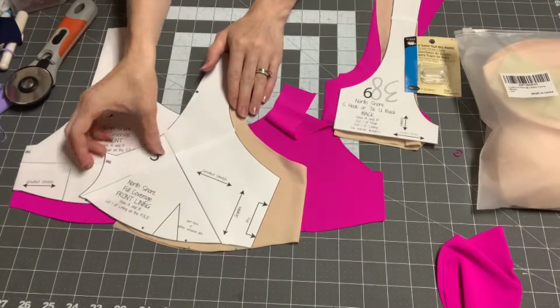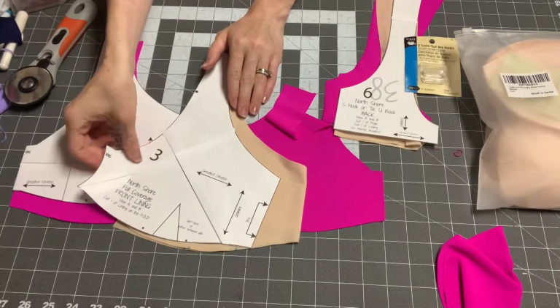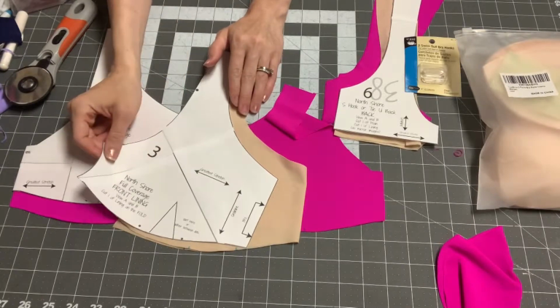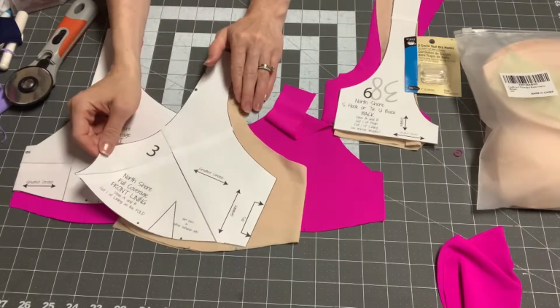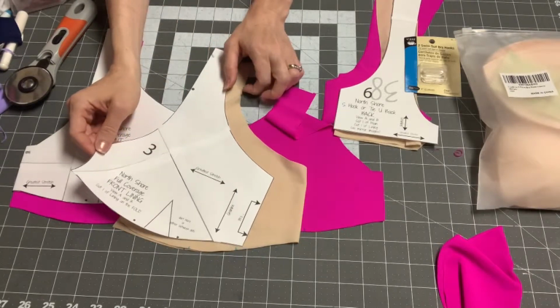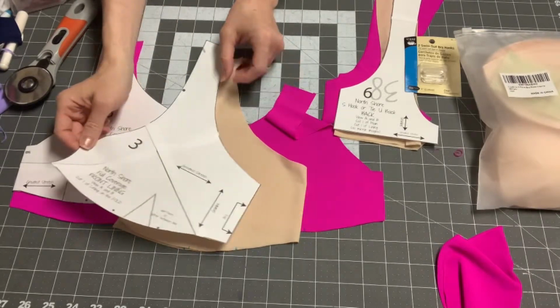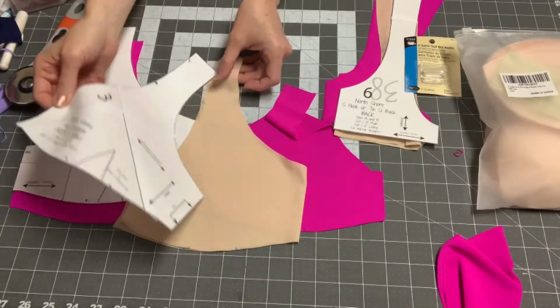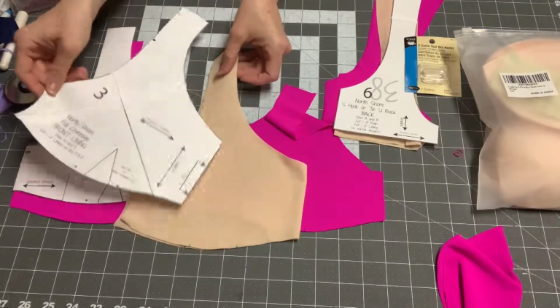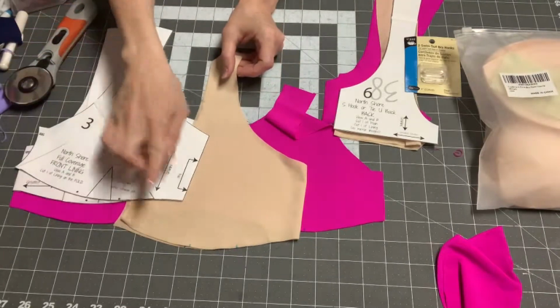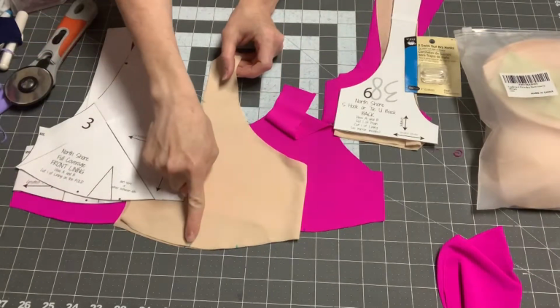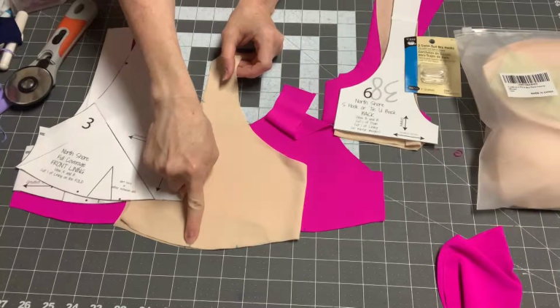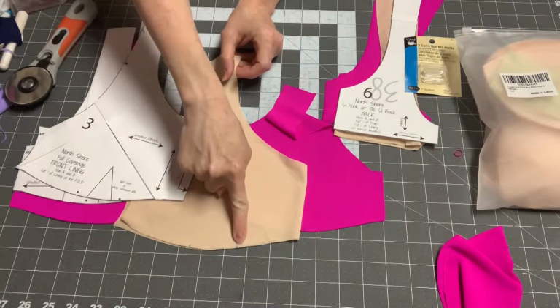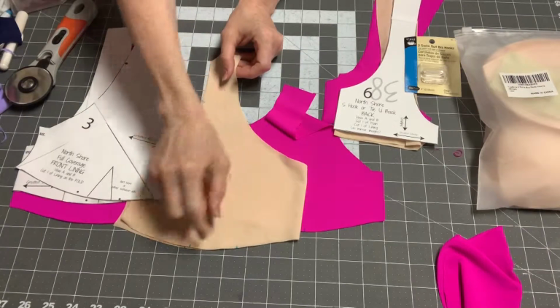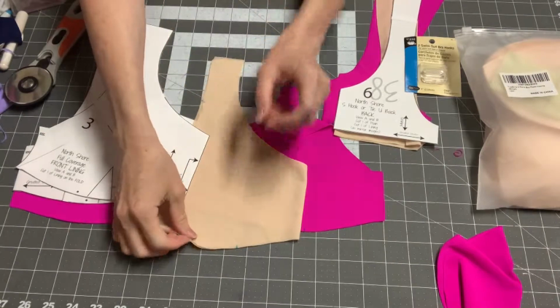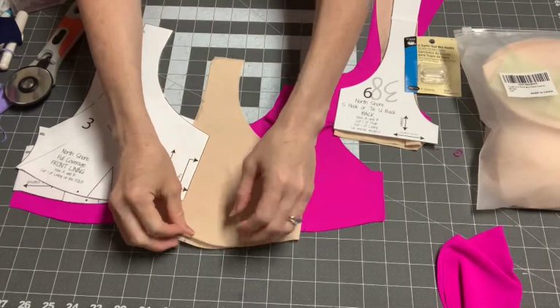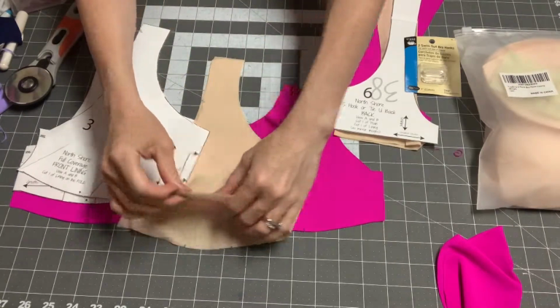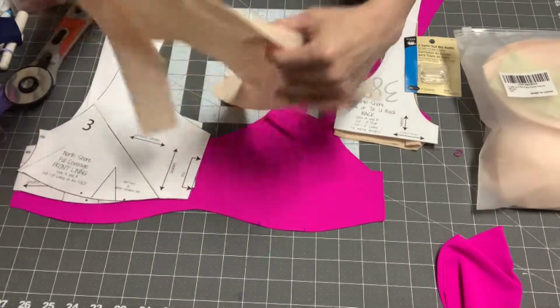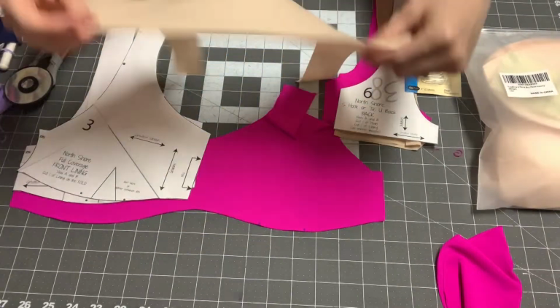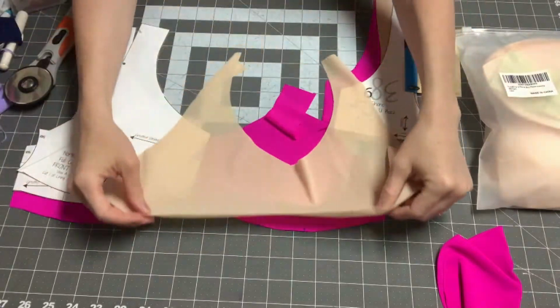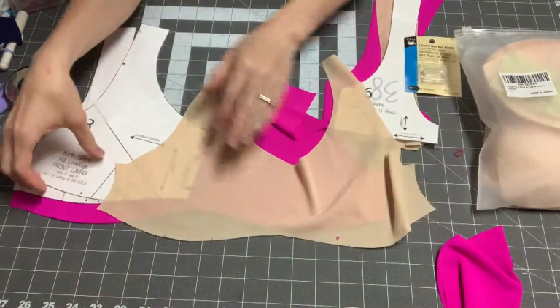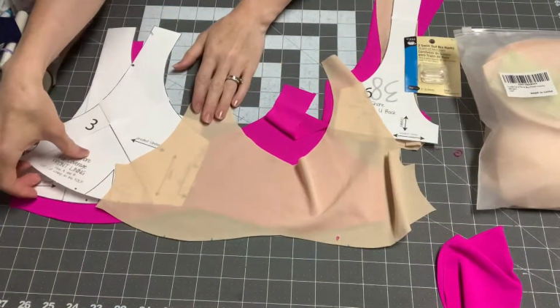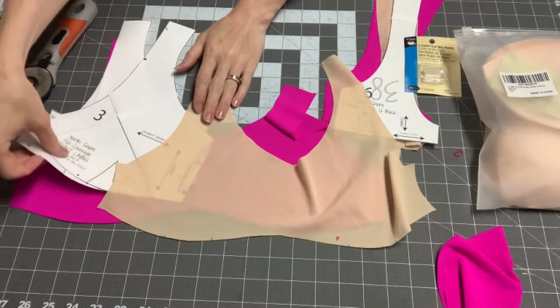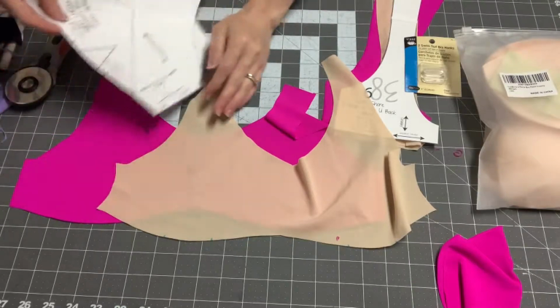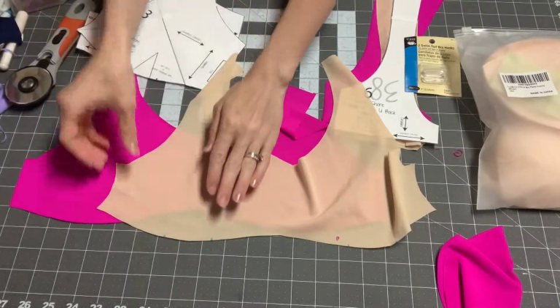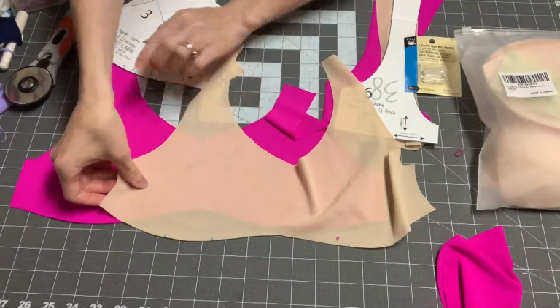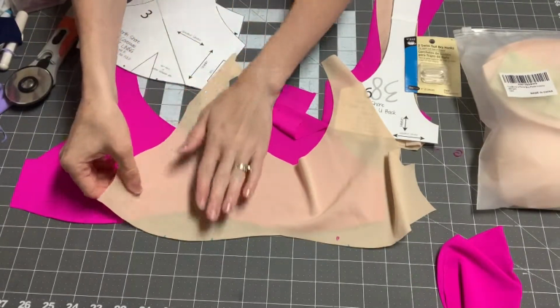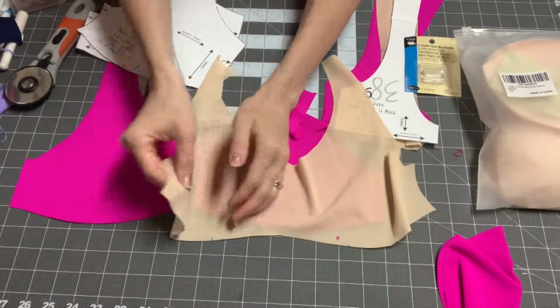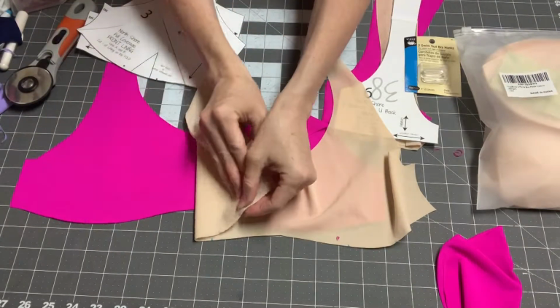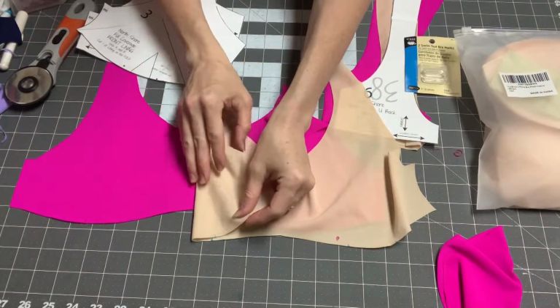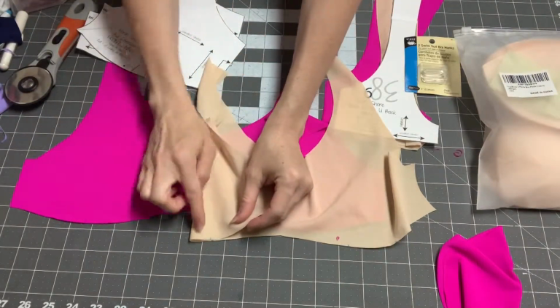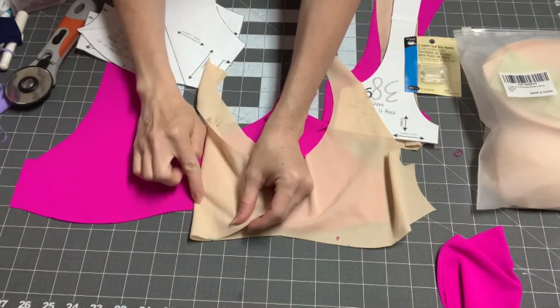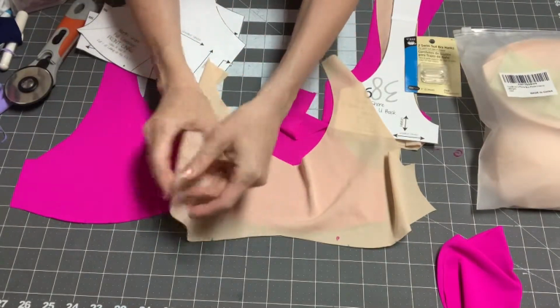The first thing I'm going to be doing is working on gathering. Since I marked mine for gathering — if you marked yours for a dart, then you would put it right sides together and sew your dart.